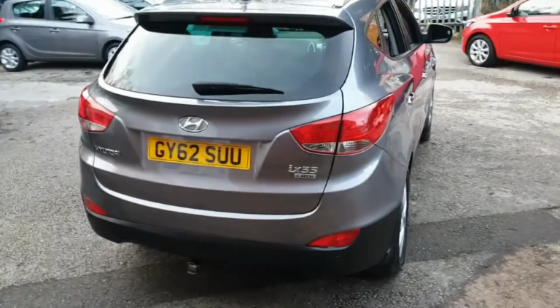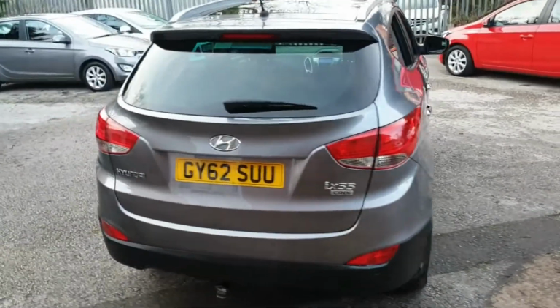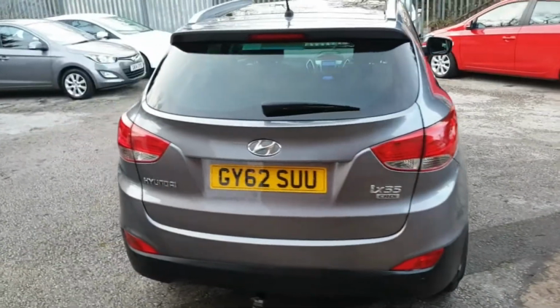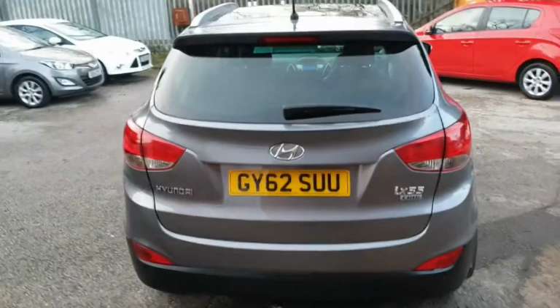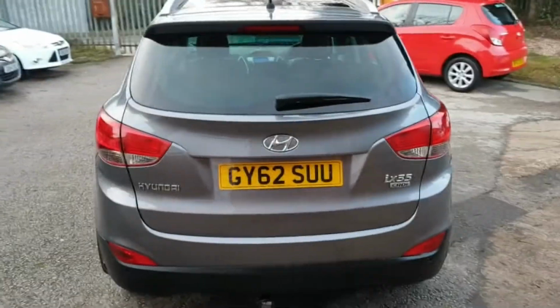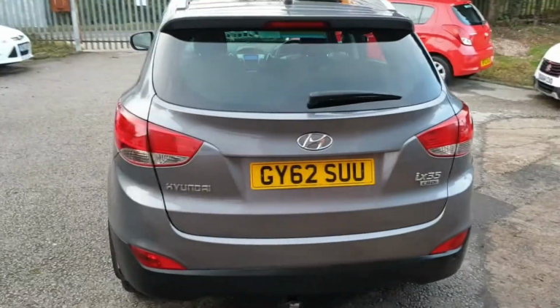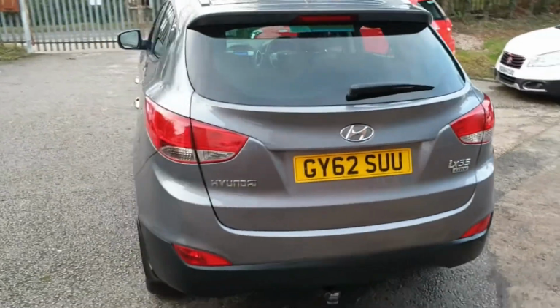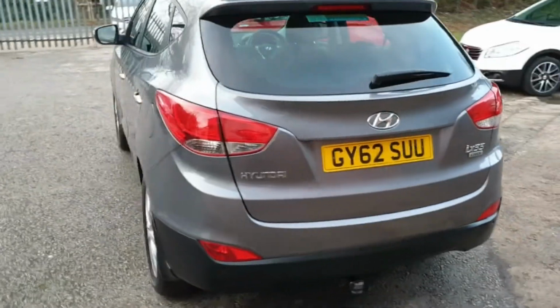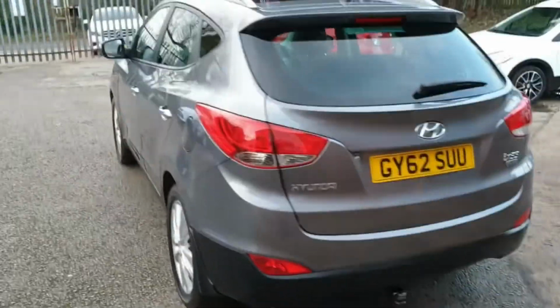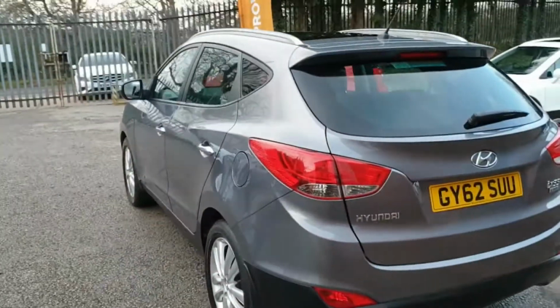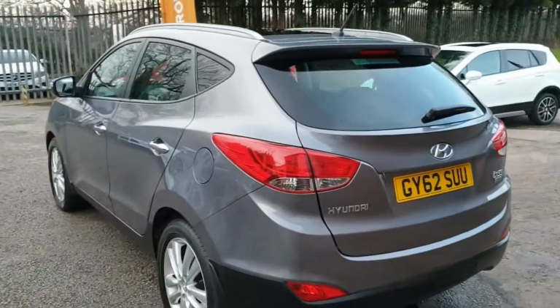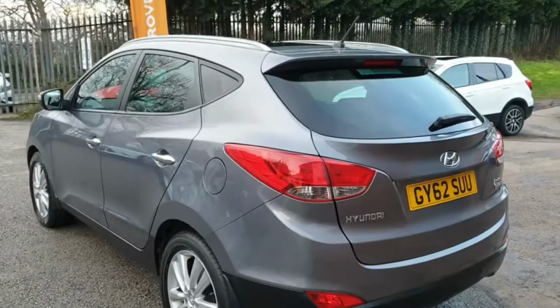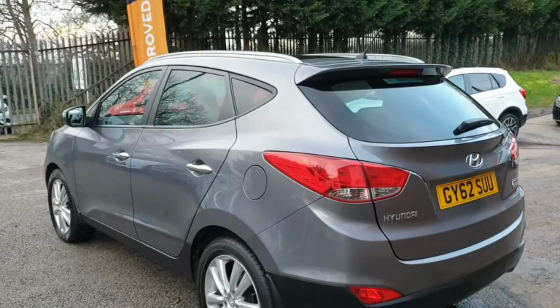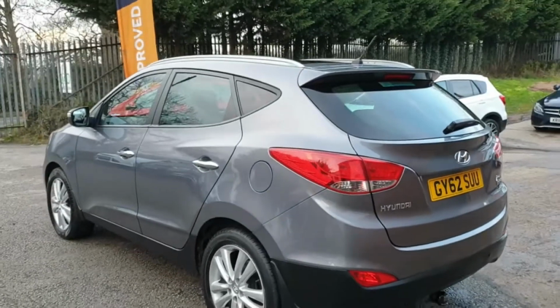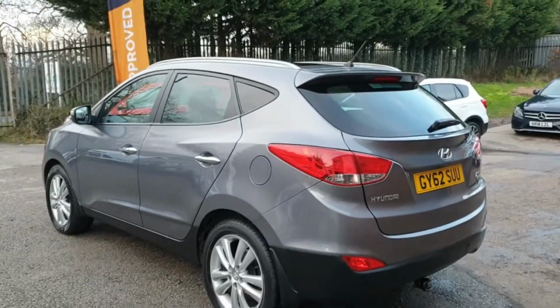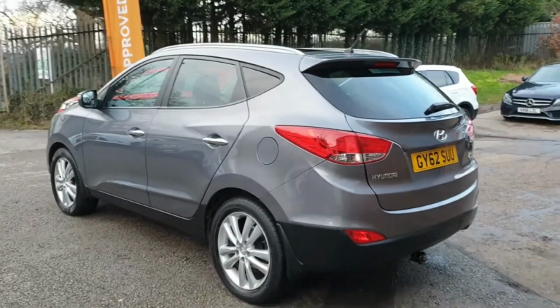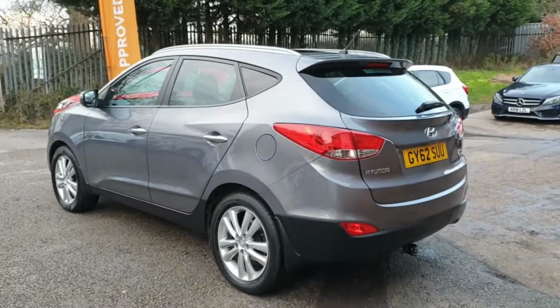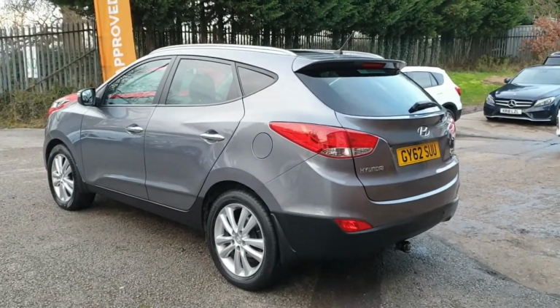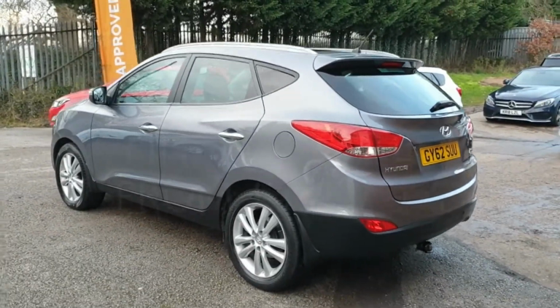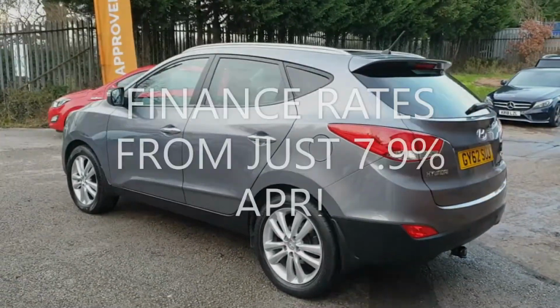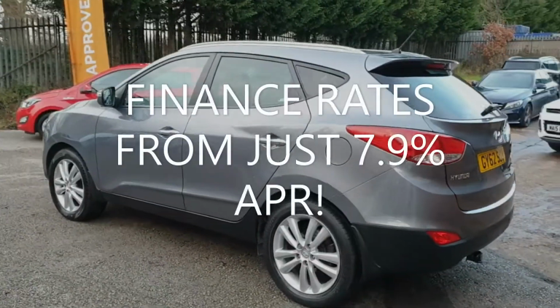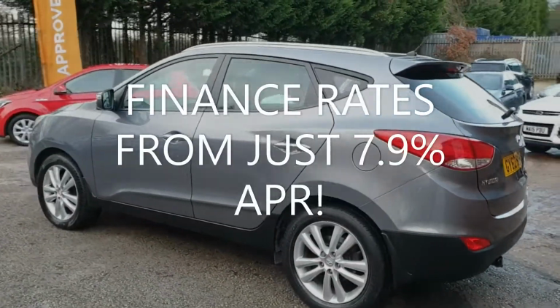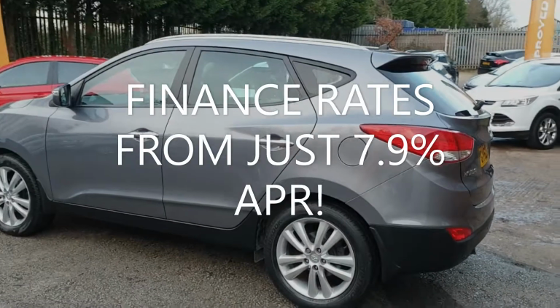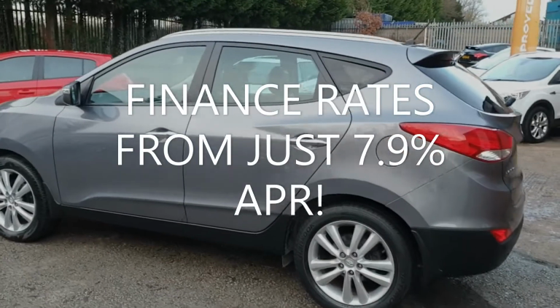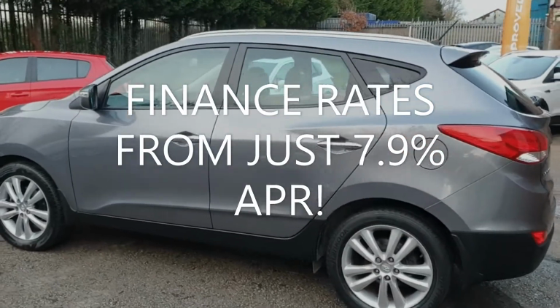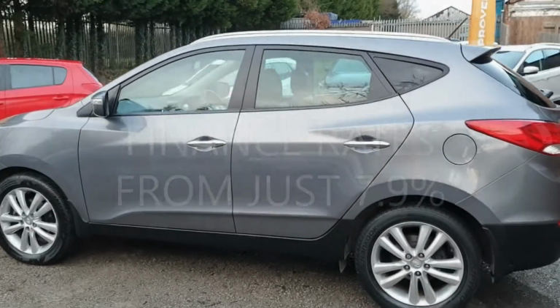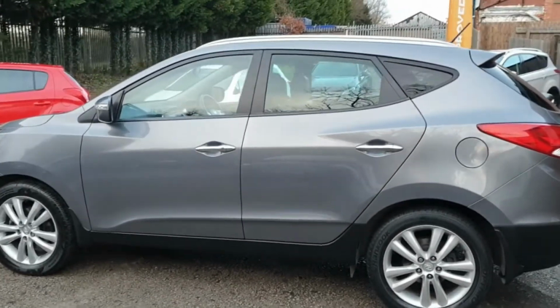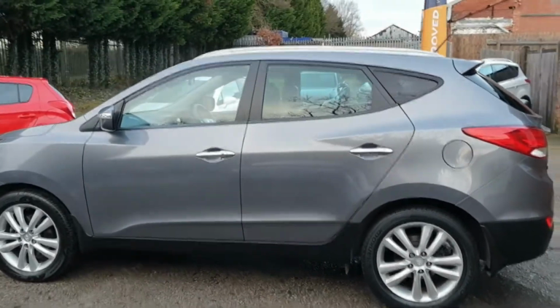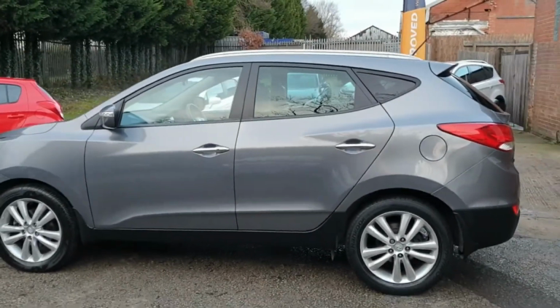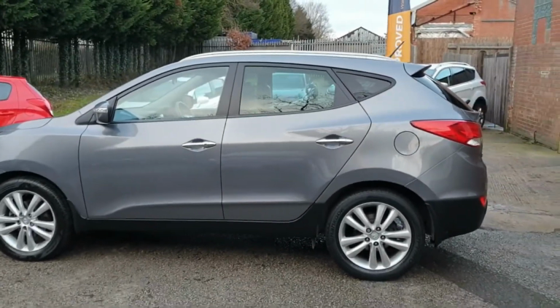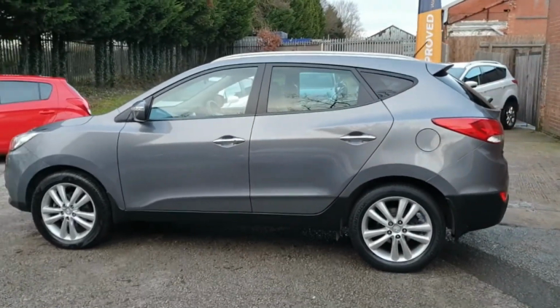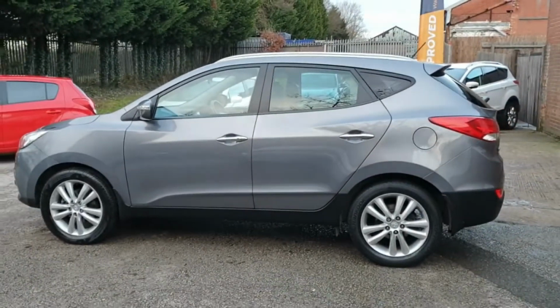We are also partnered with Close Brothers Motor Finance and Evolution Funding, so we make financing your car quick and simple and offer very competitive interest rates. We also welcome Zuto and Car Finance 24x7 customers.